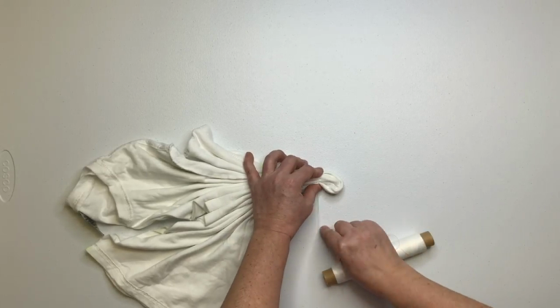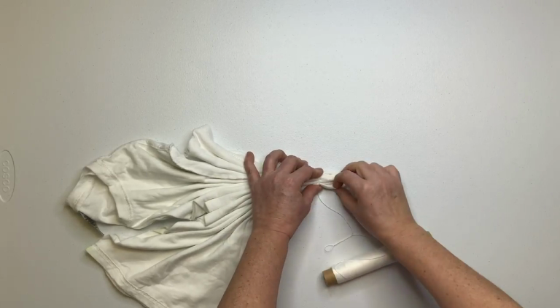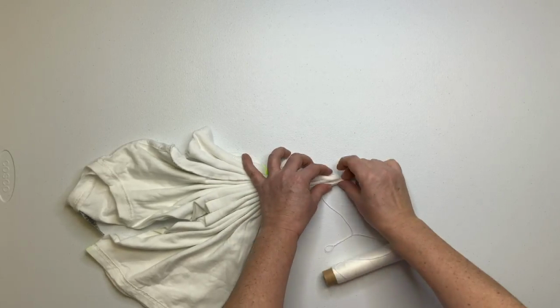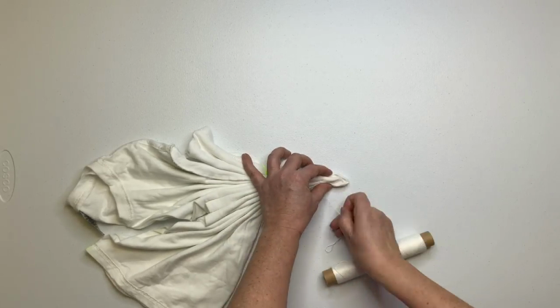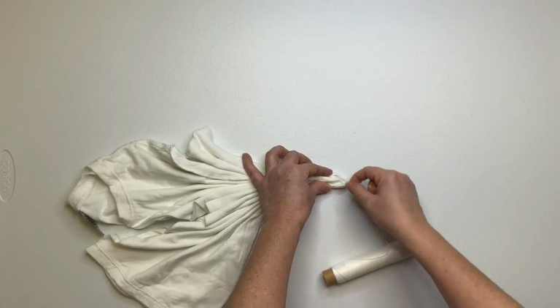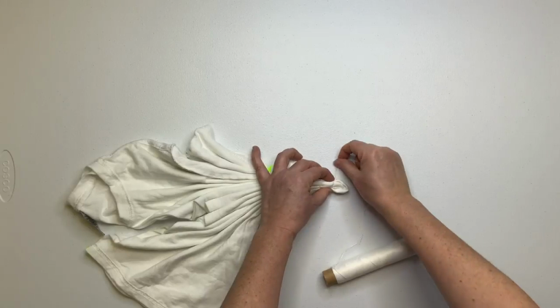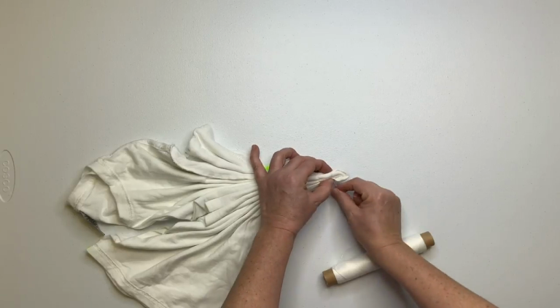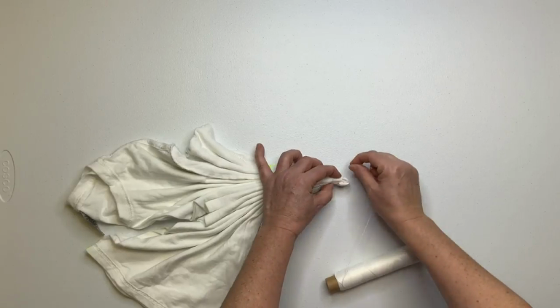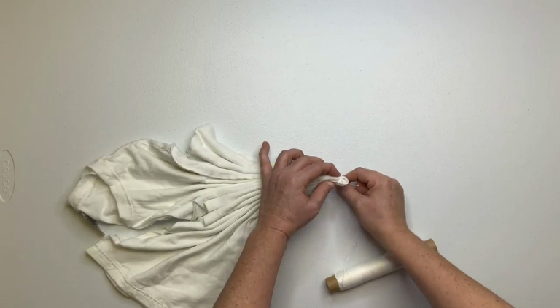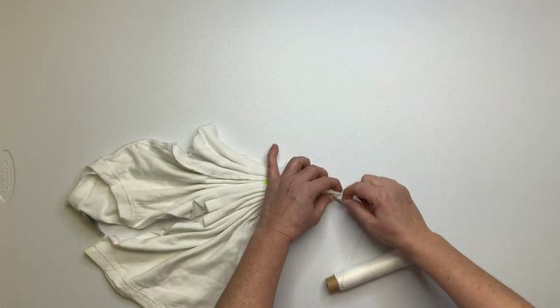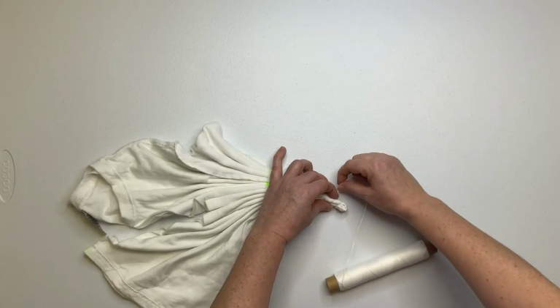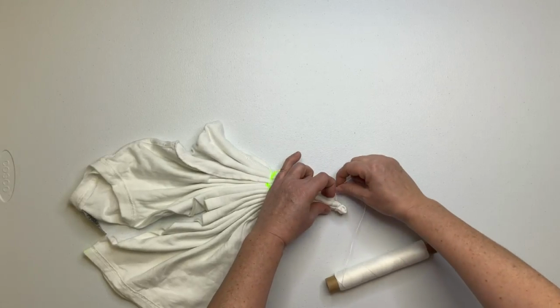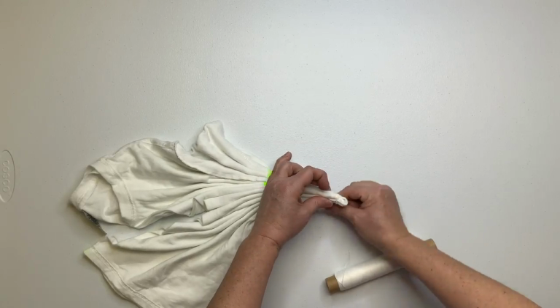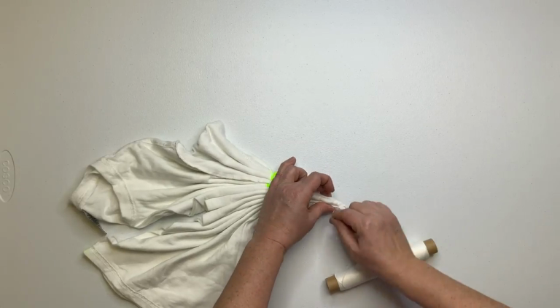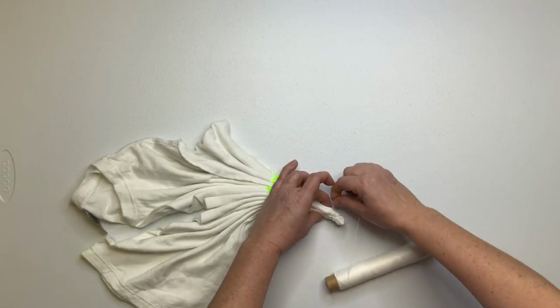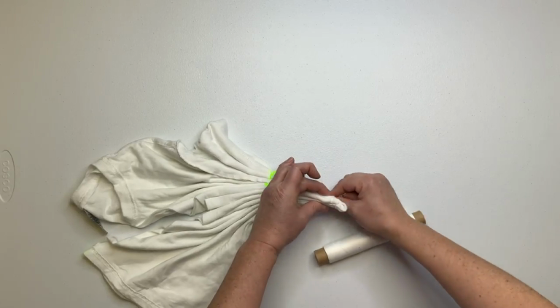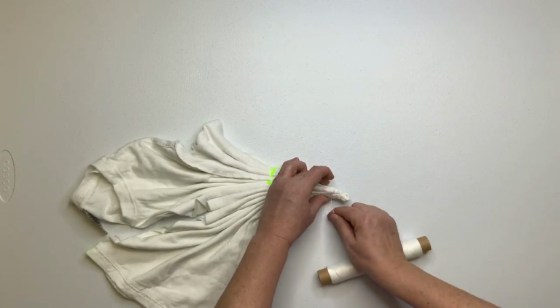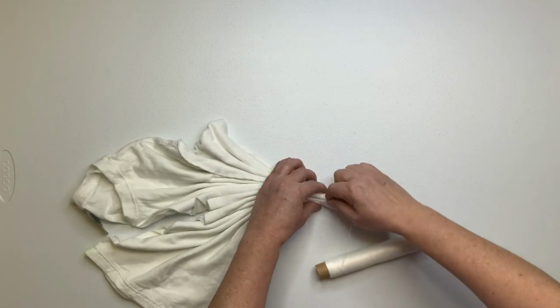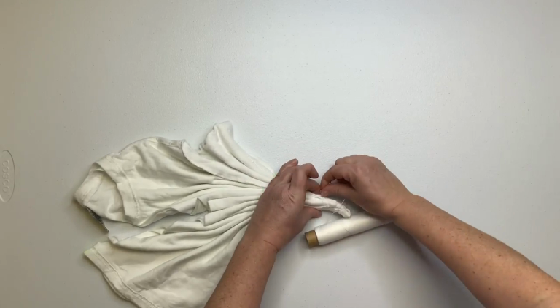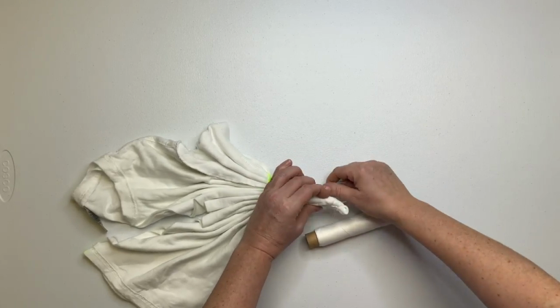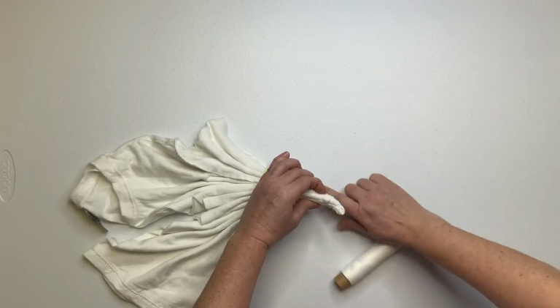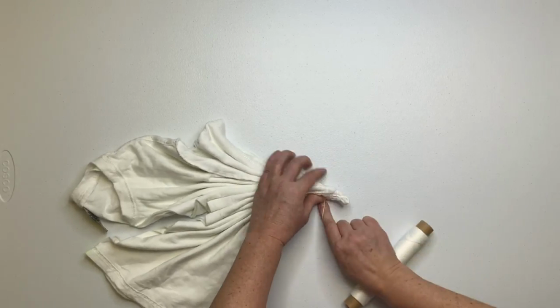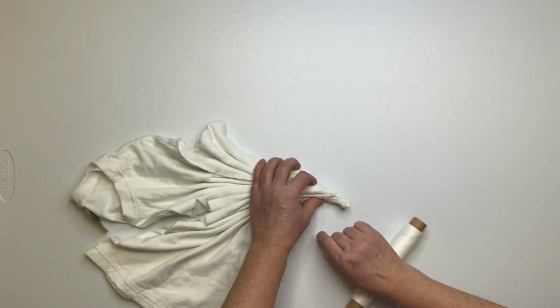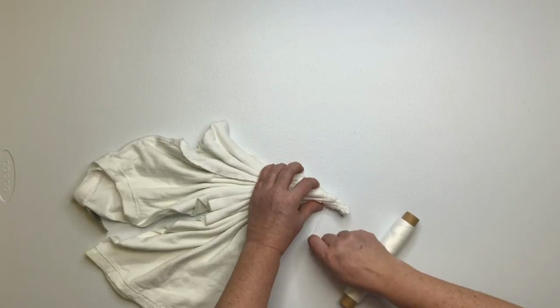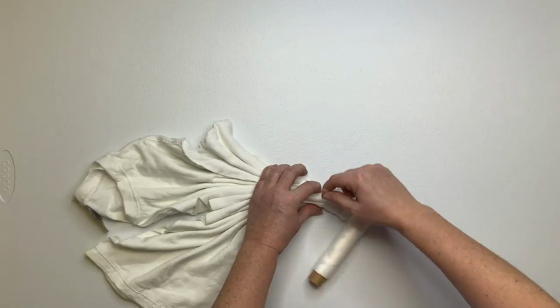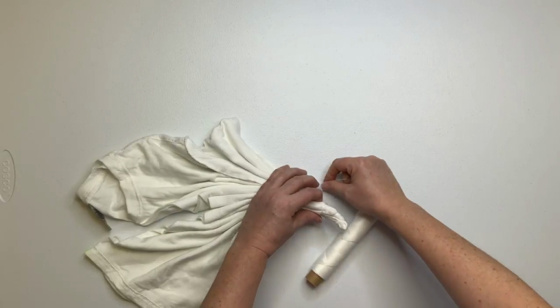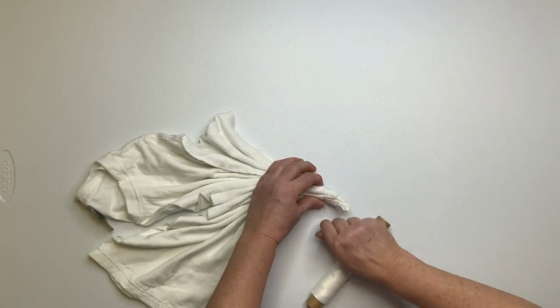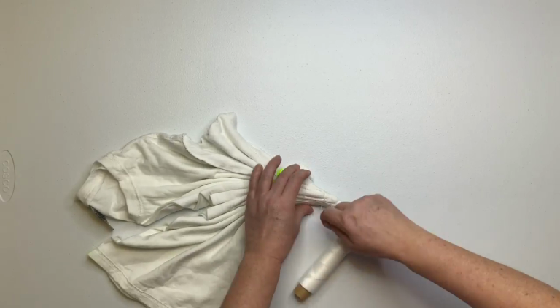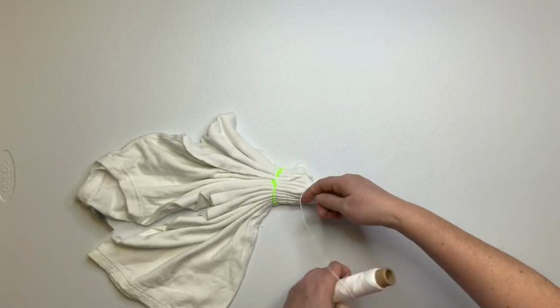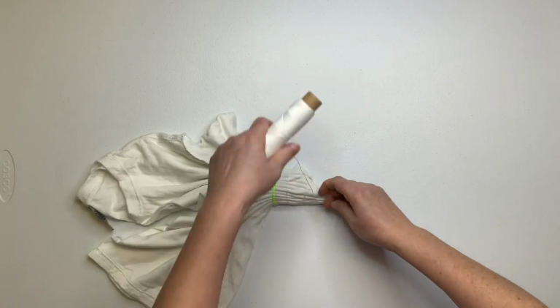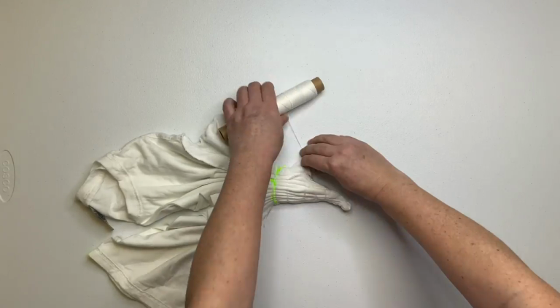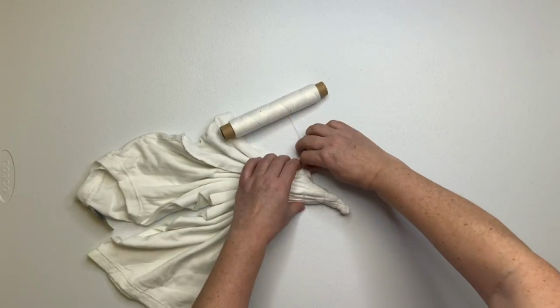Continue to work on your folds and securing it with kite string down to the tip. This tip is going to be at the top of our incline.